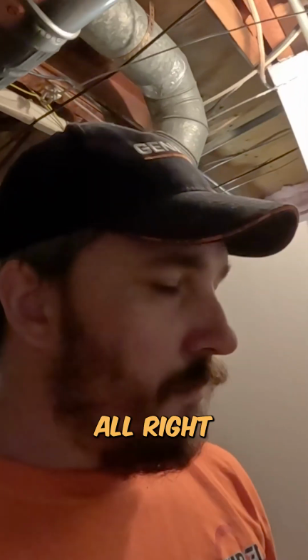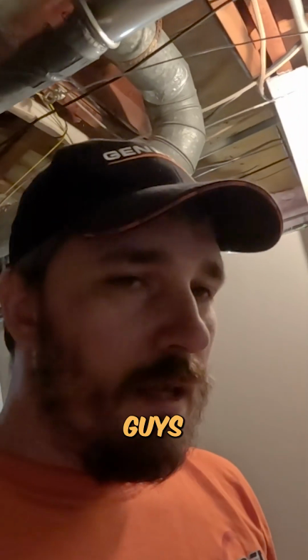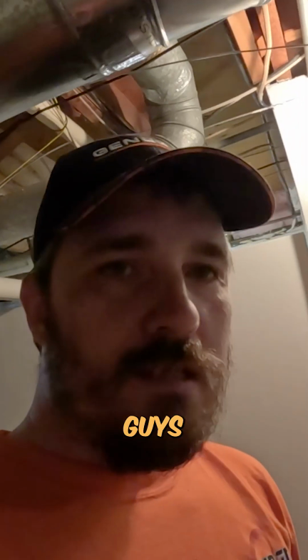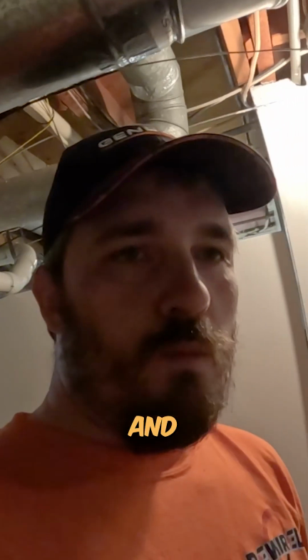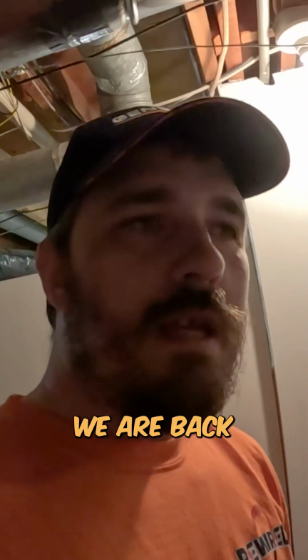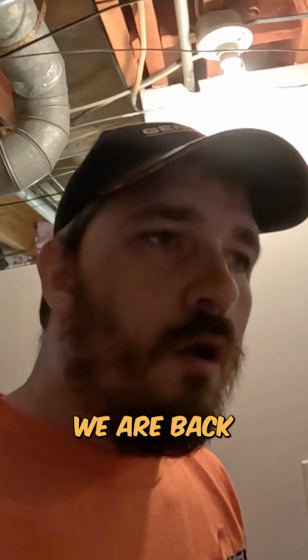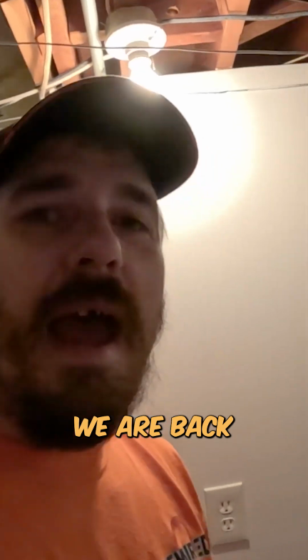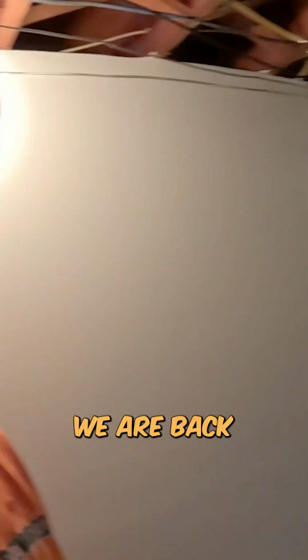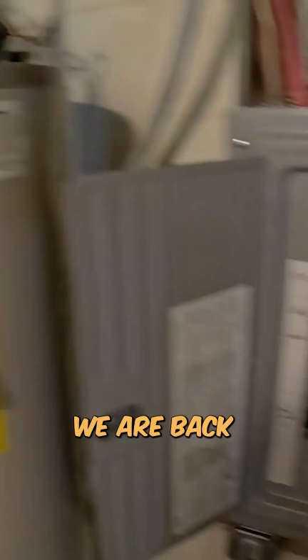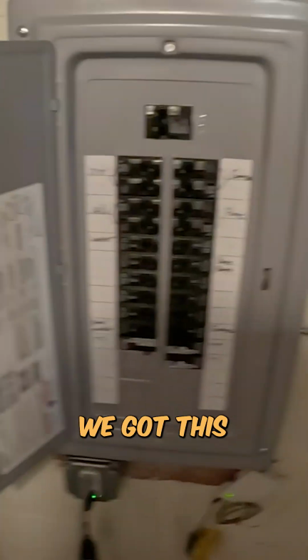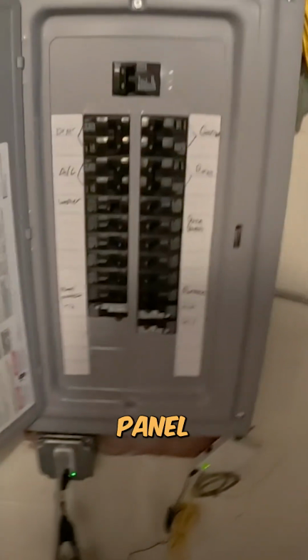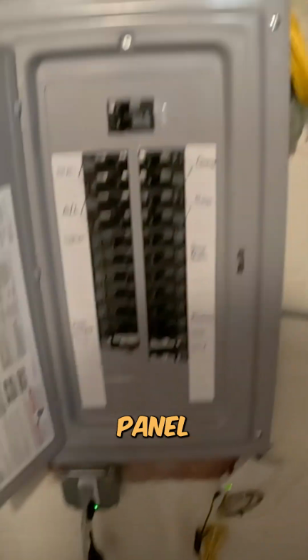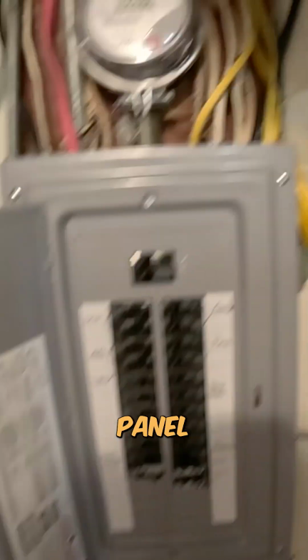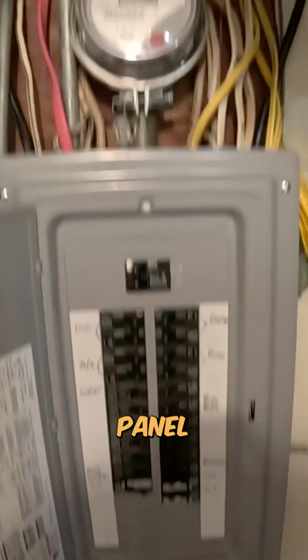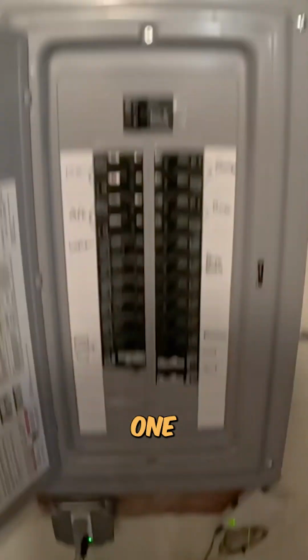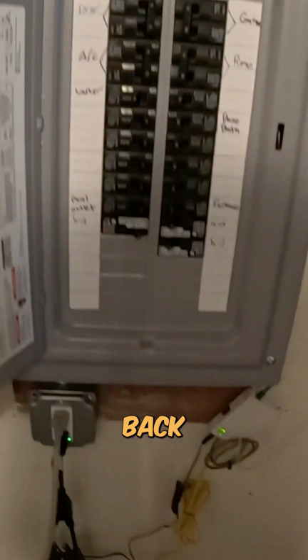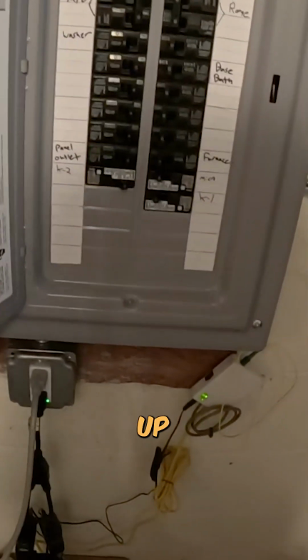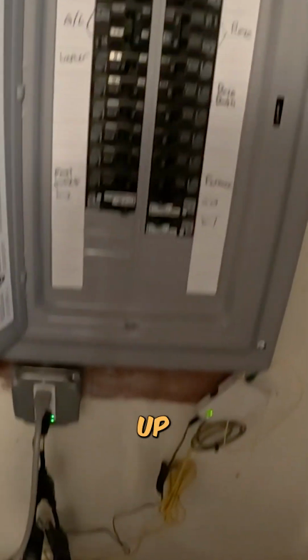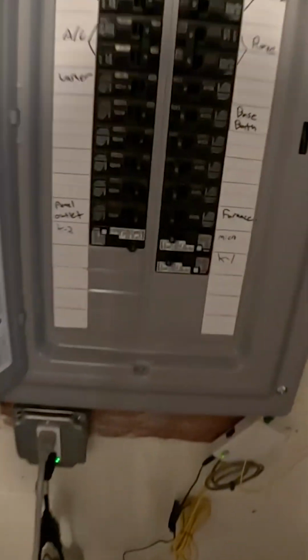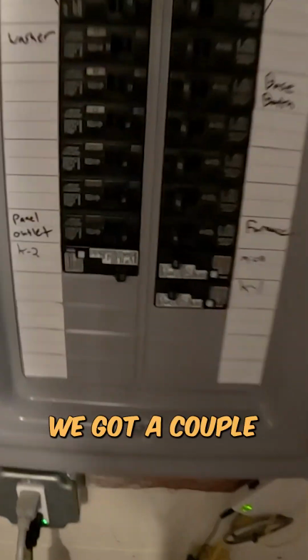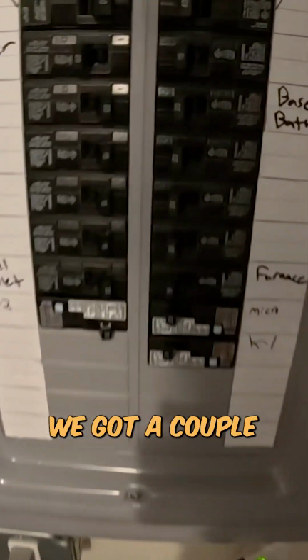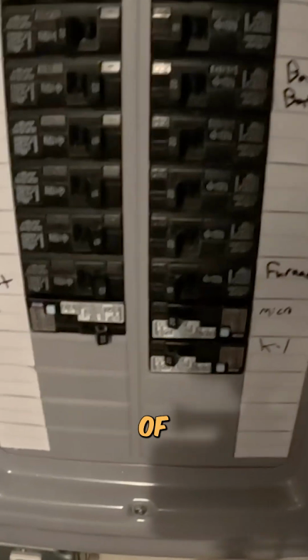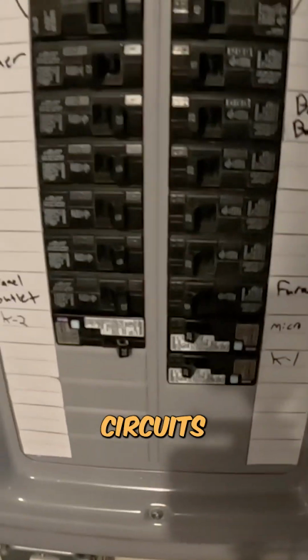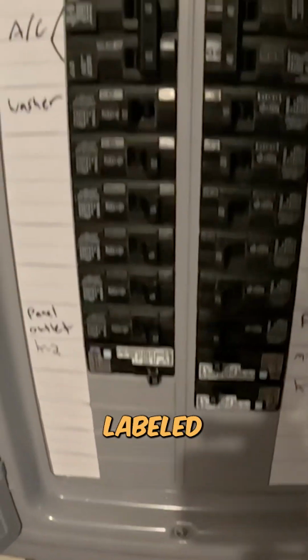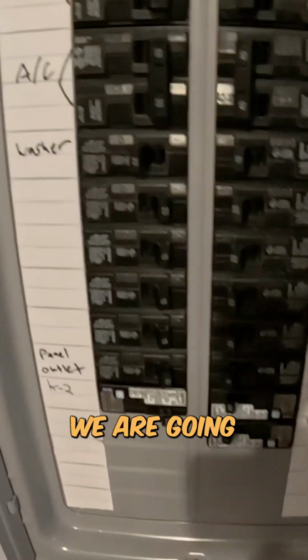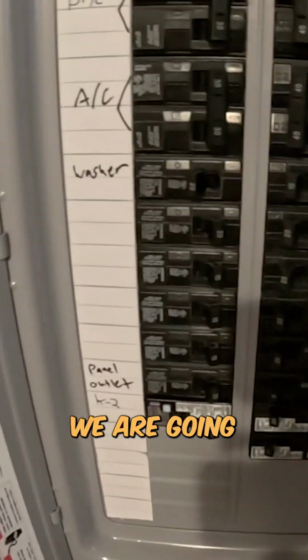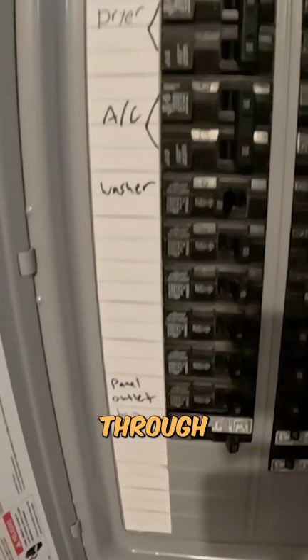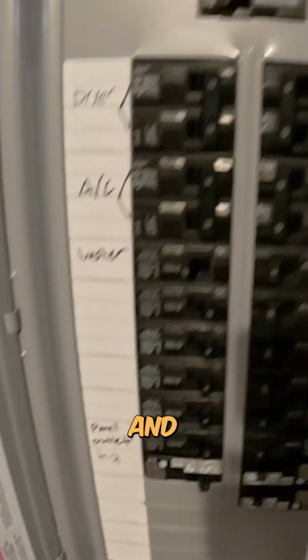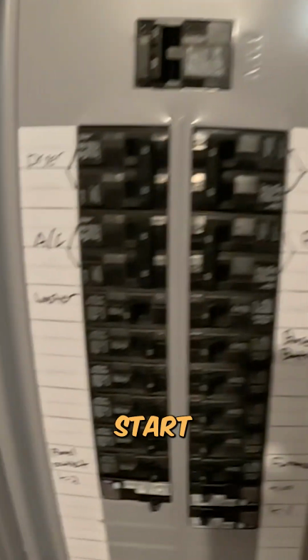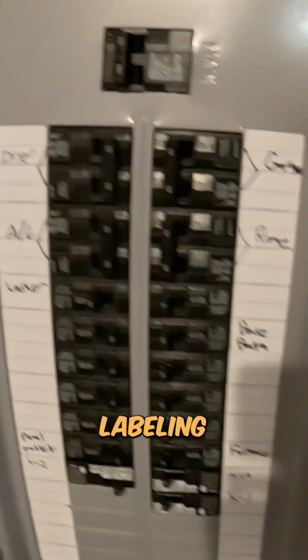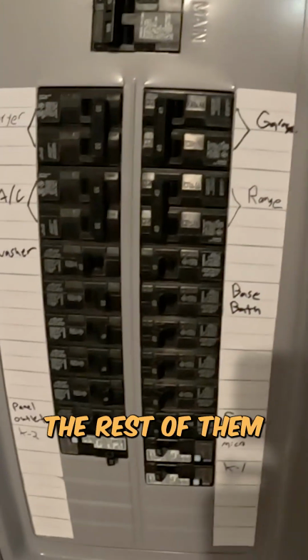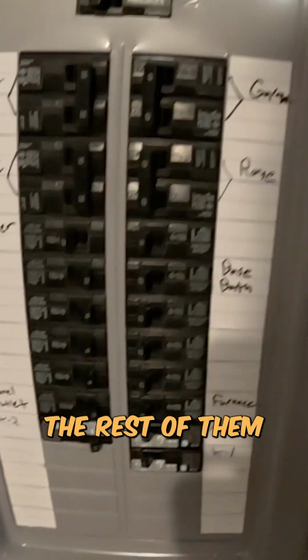All right guys, we are back. We got this panel buttoned back up. We got a couple of circuits labeled, and we are going to go through and start labeling the rest of them.